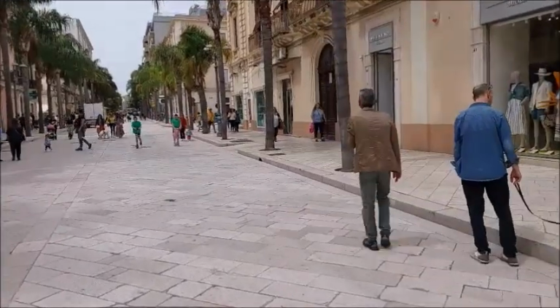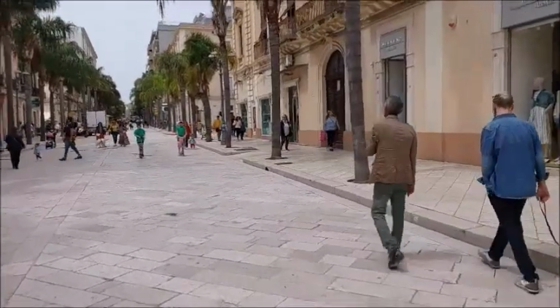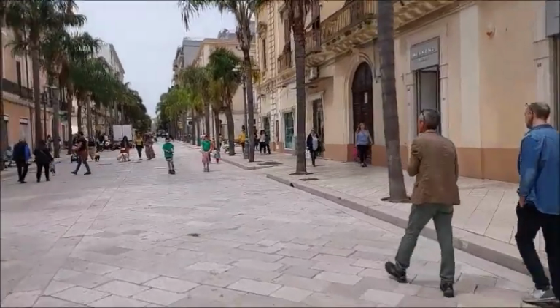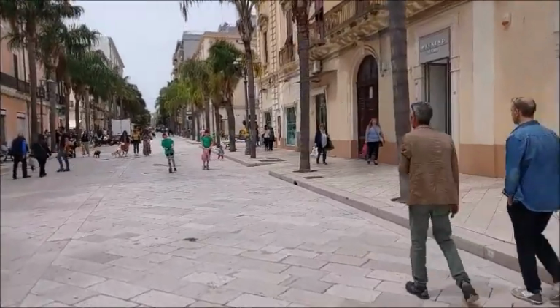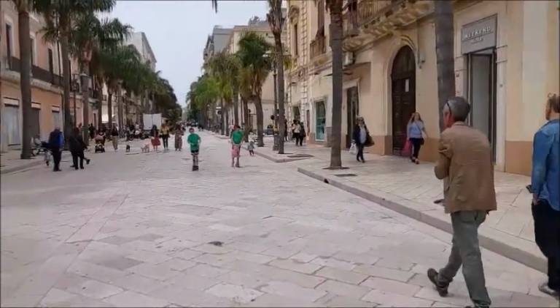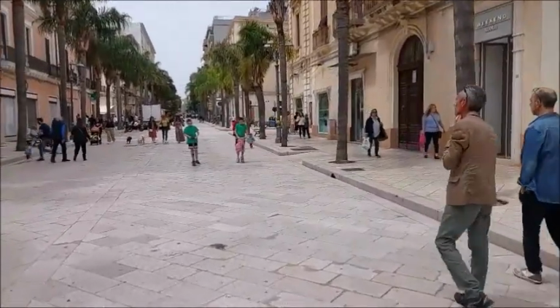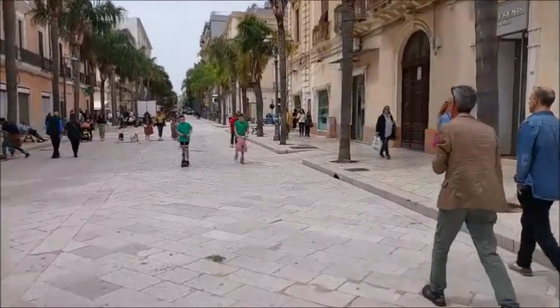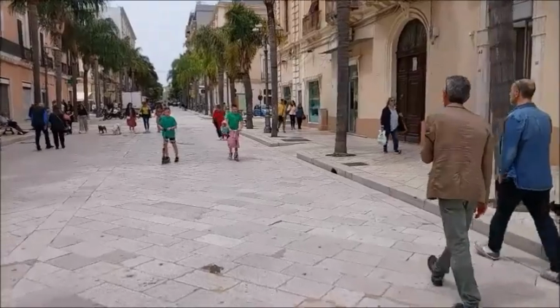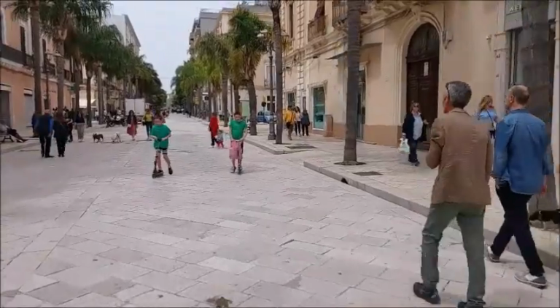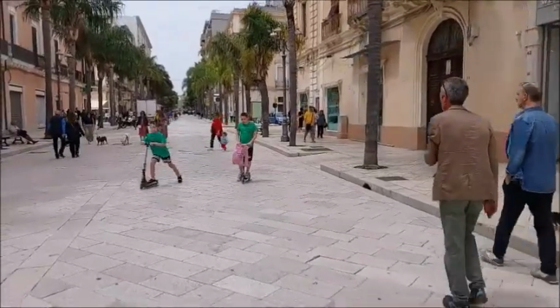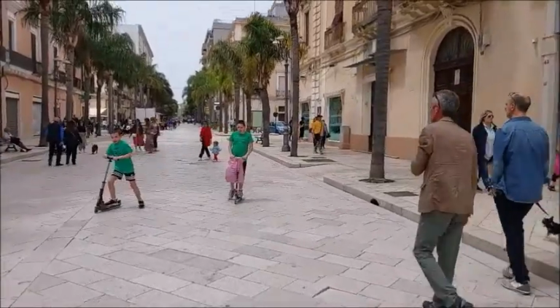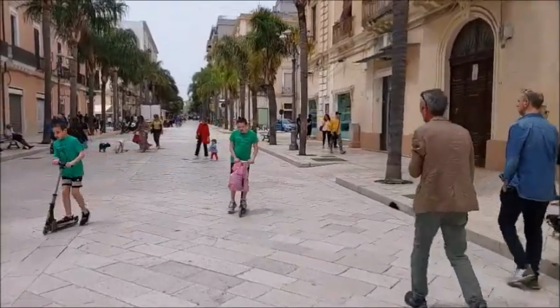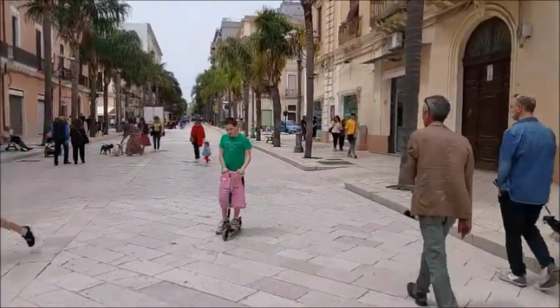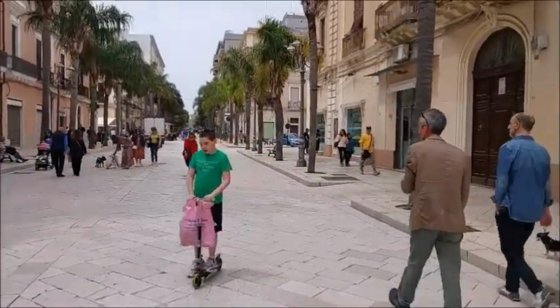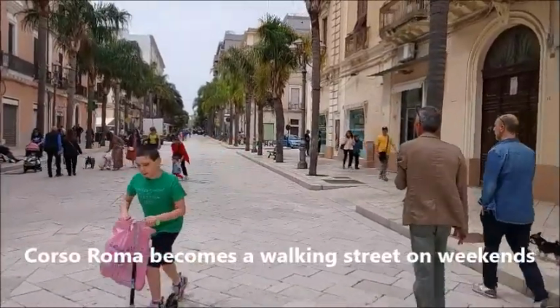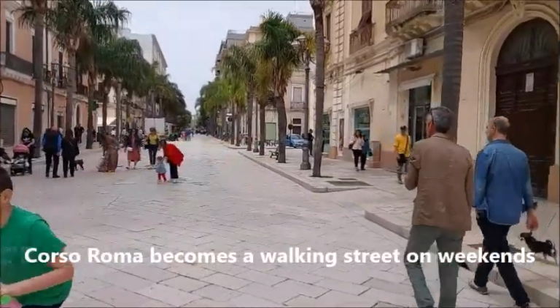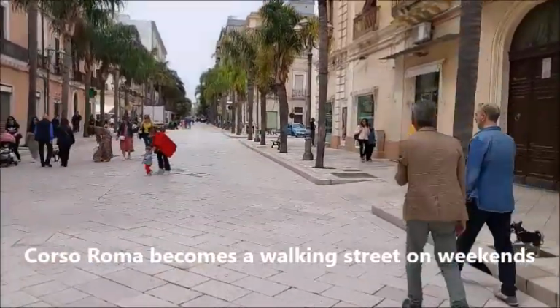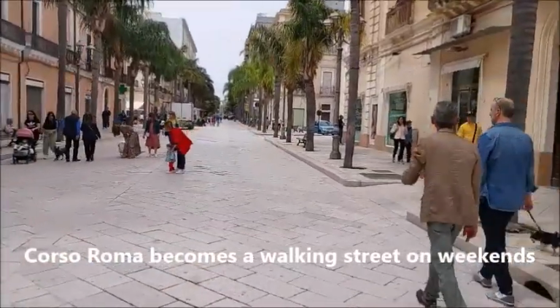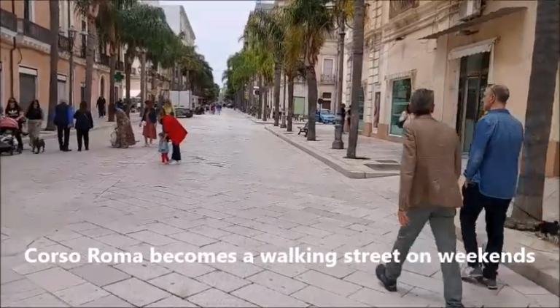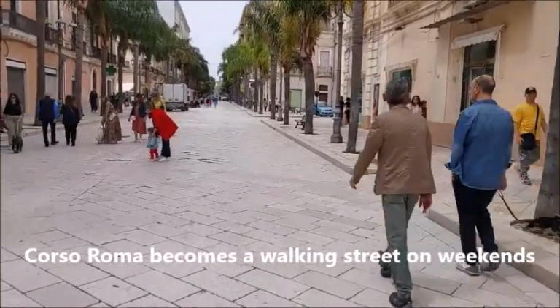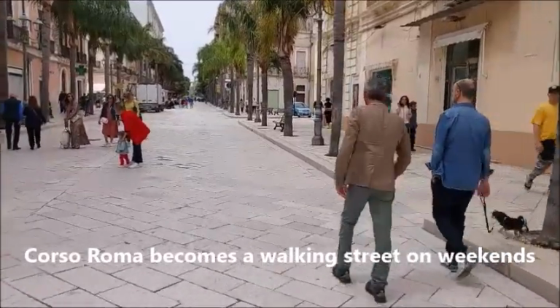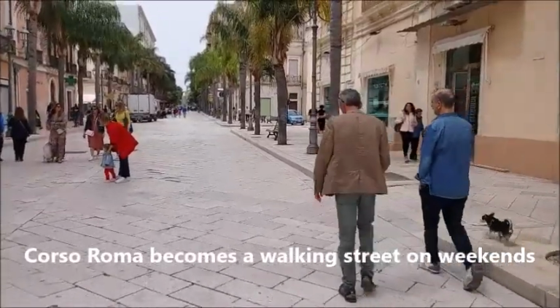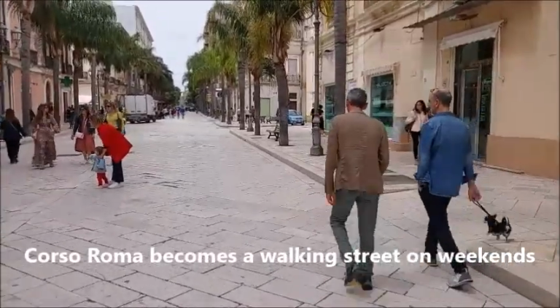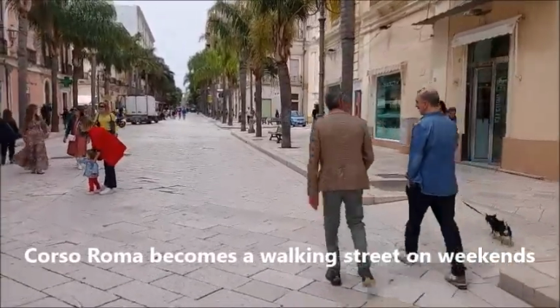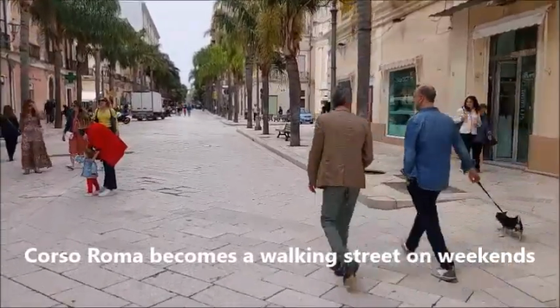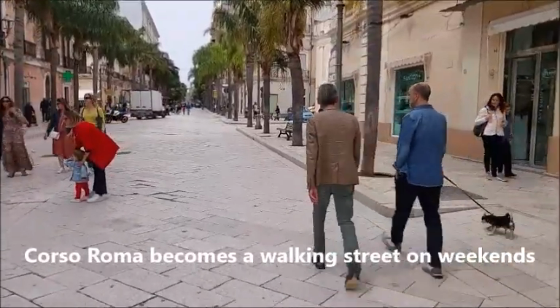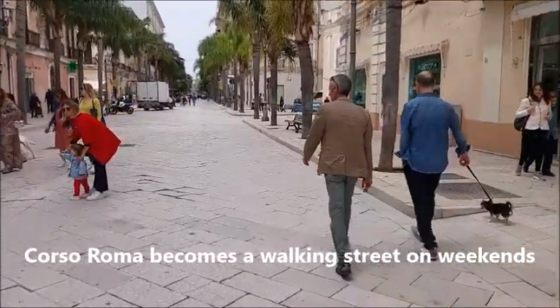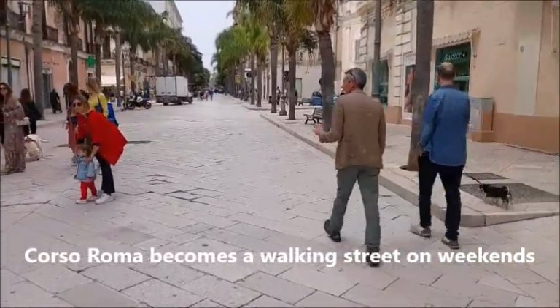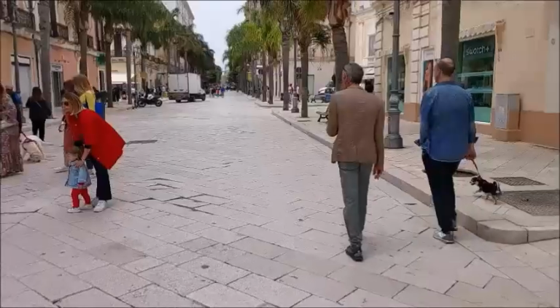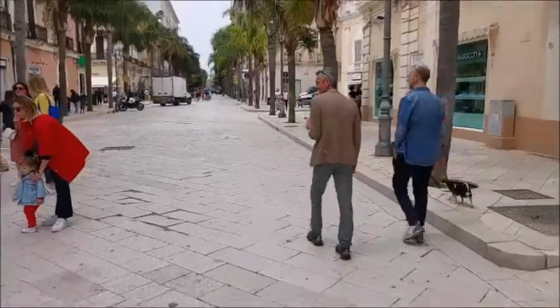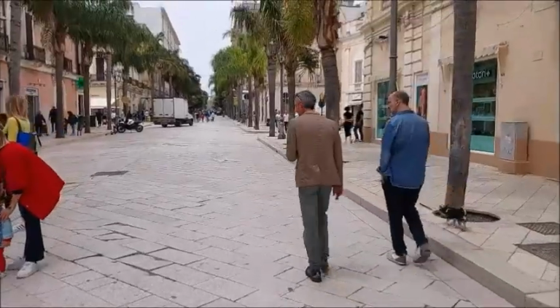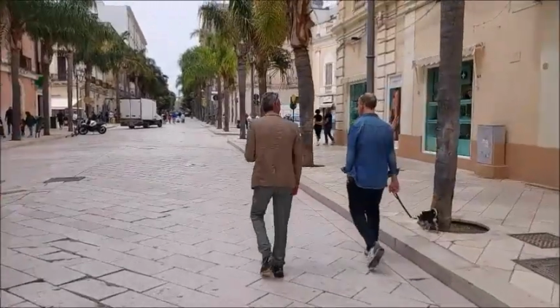What we discovered — this is the main drag here in Brindisi, and it looks like on the weekends they block it off for pedestrian traffic. It's kind of nice.